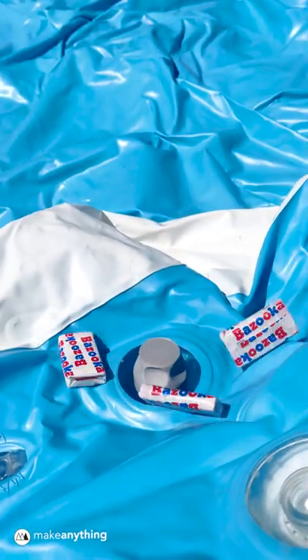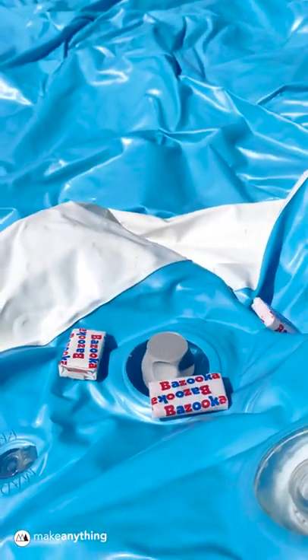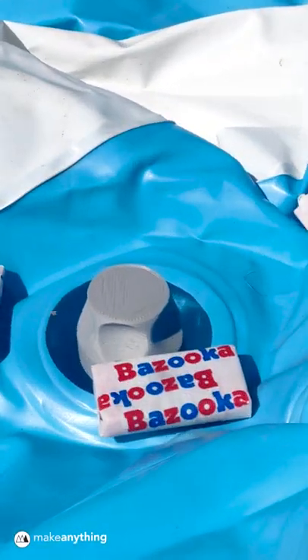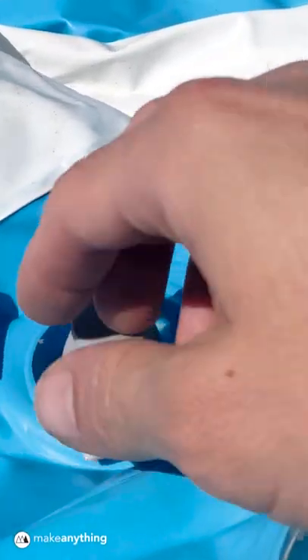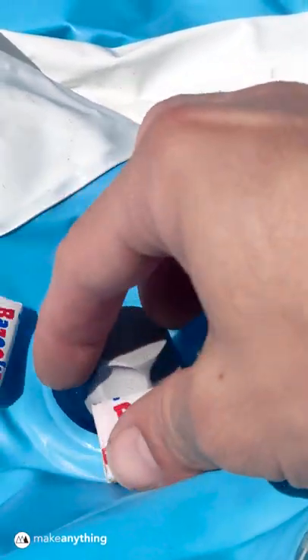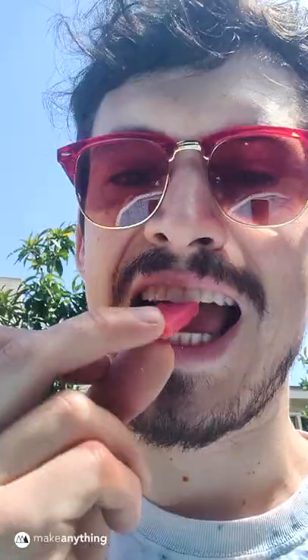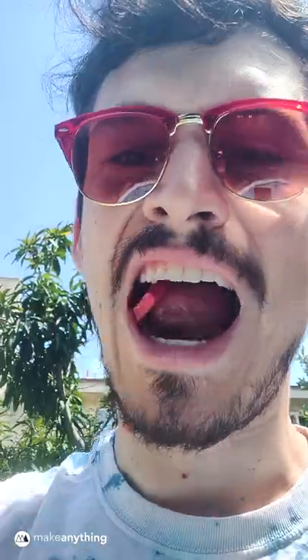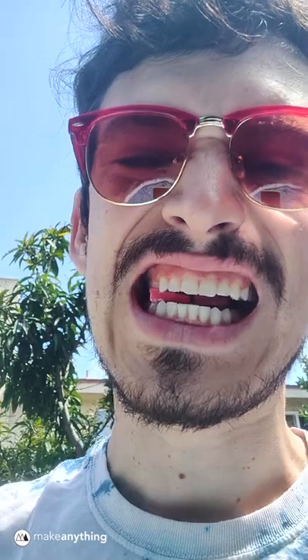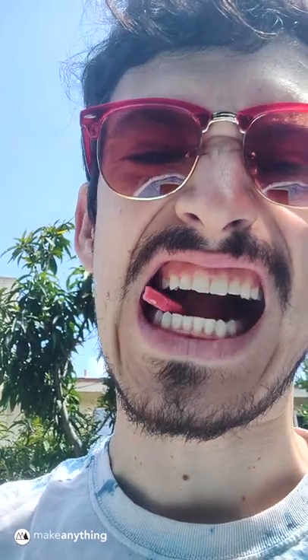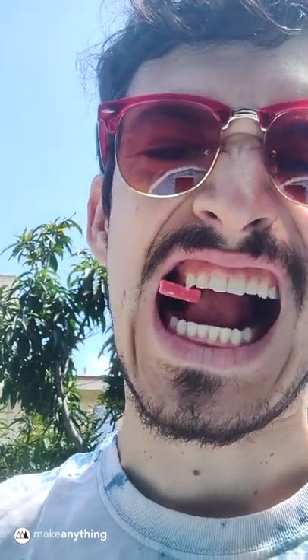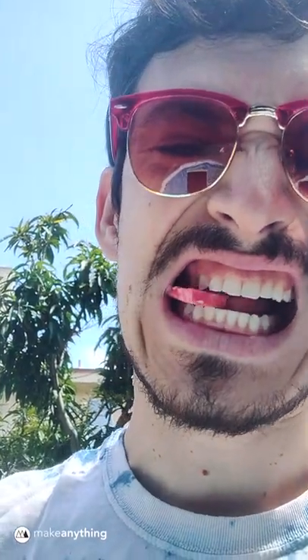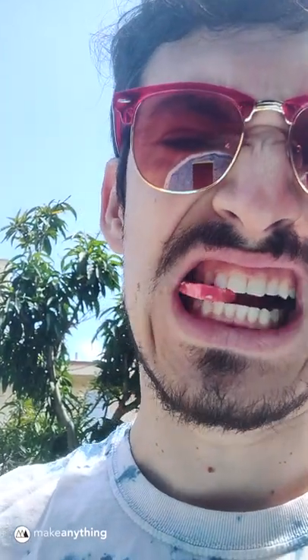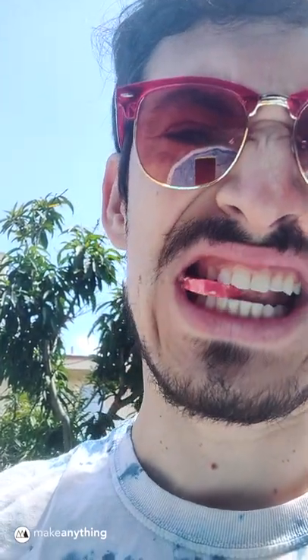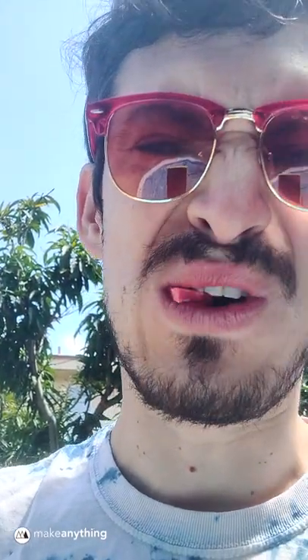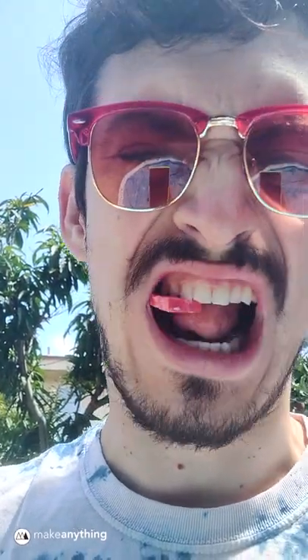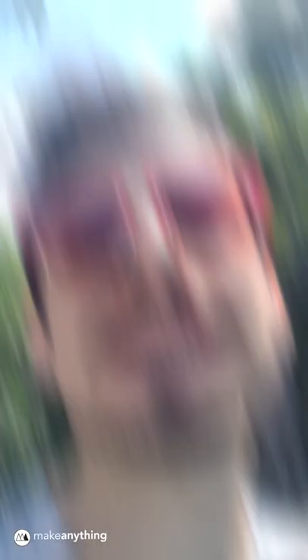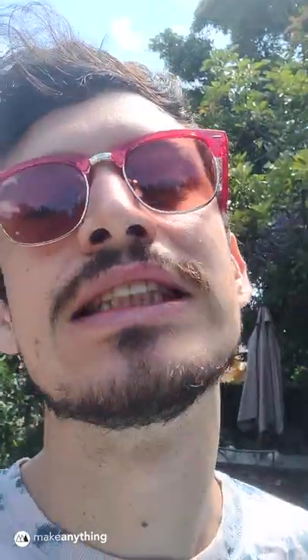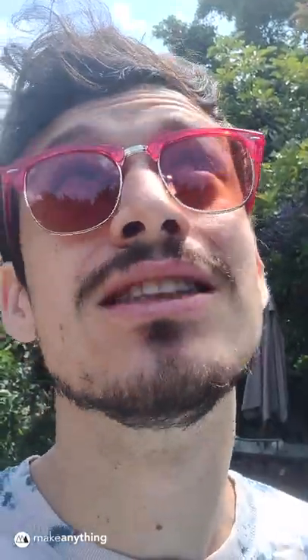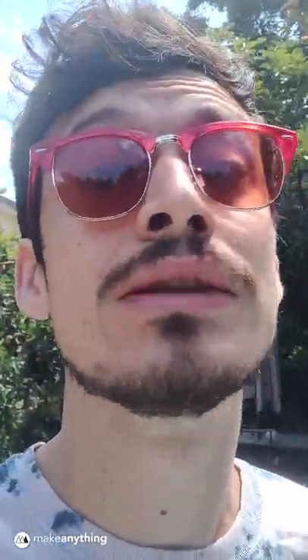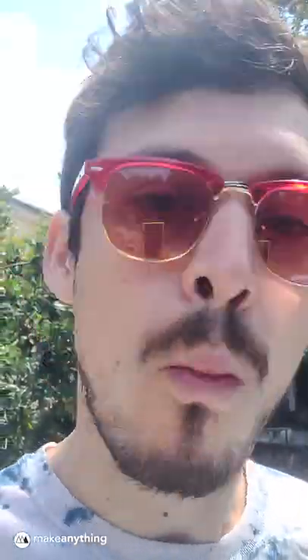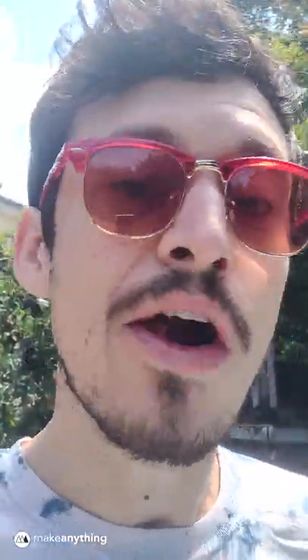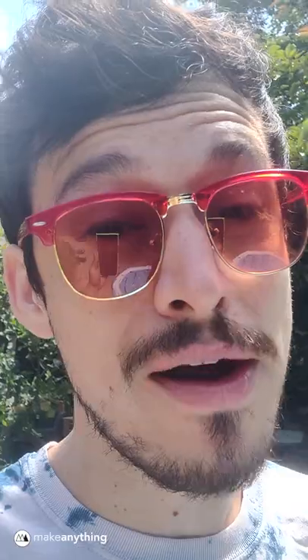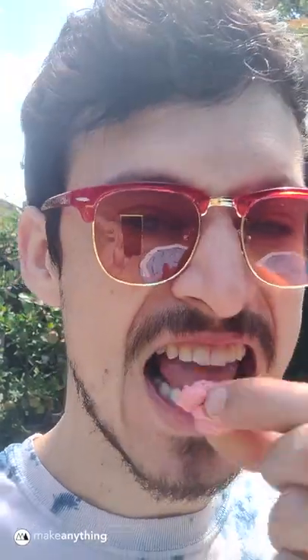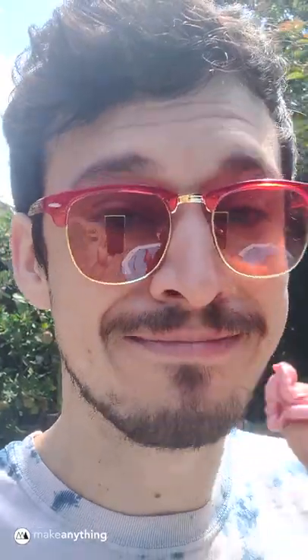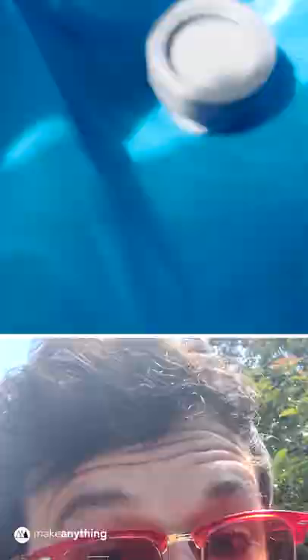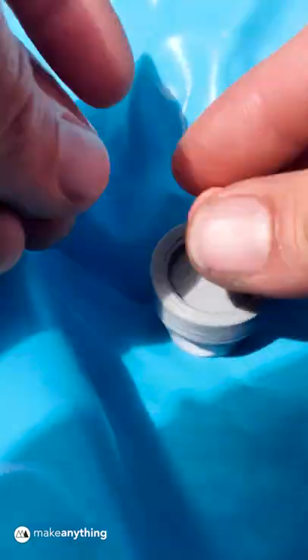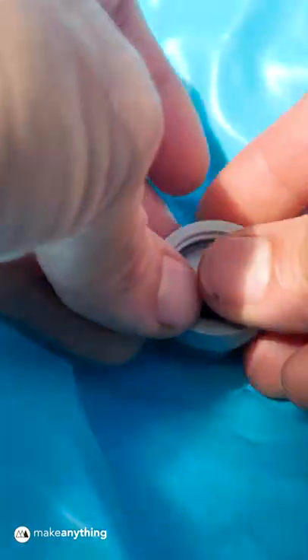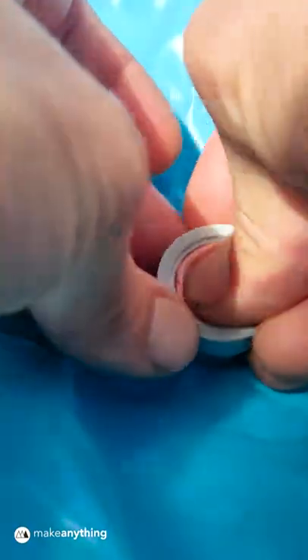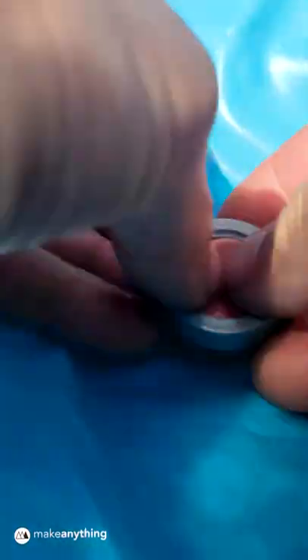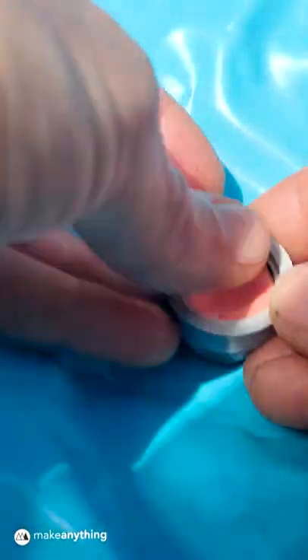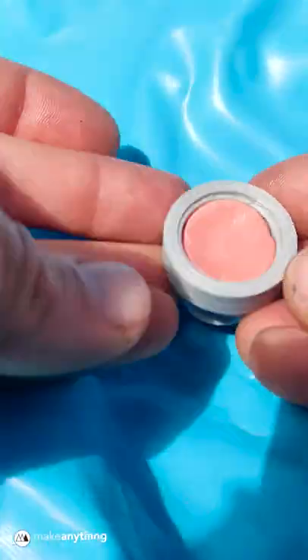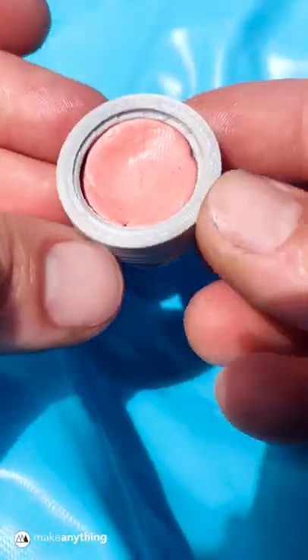A Bazooka — bubble gum, that is. This is old. After a good chewing, this becomes the perfect airtight moldable putty I need to seal these plugs.